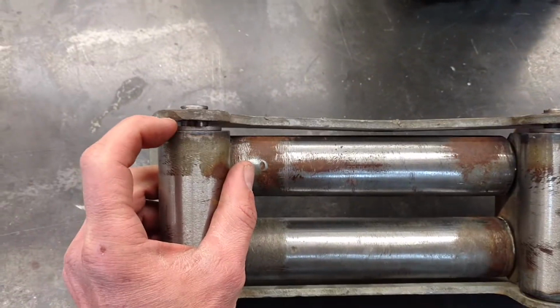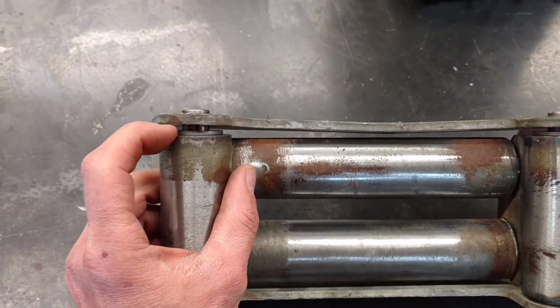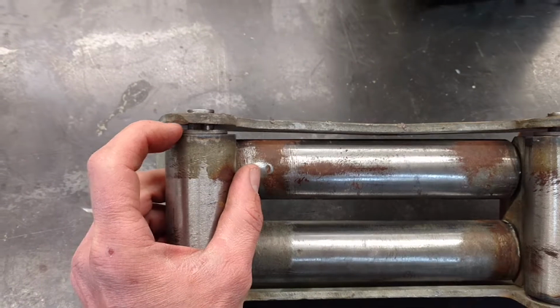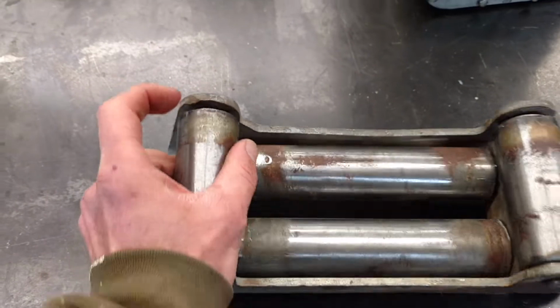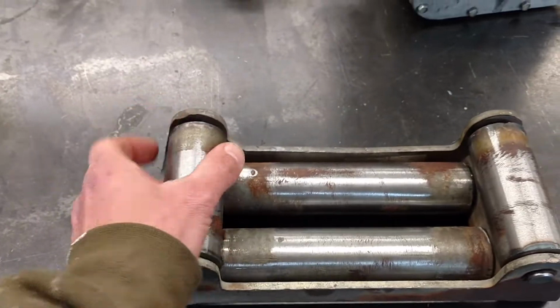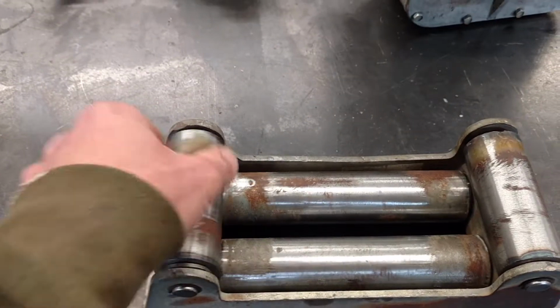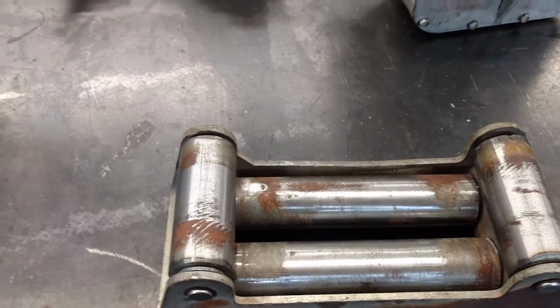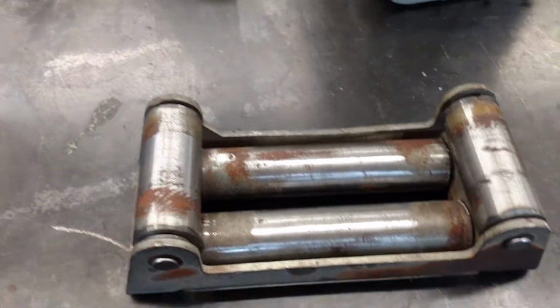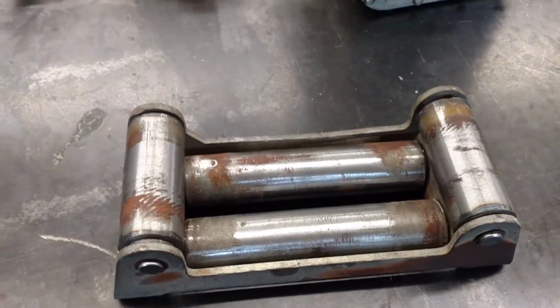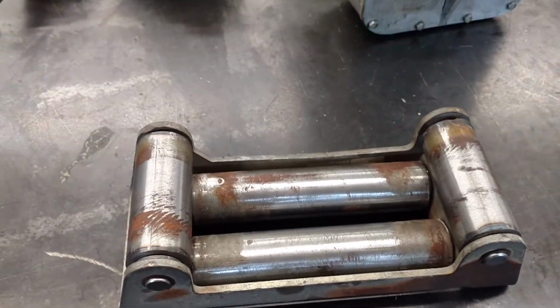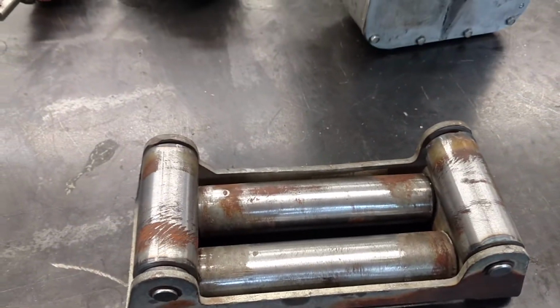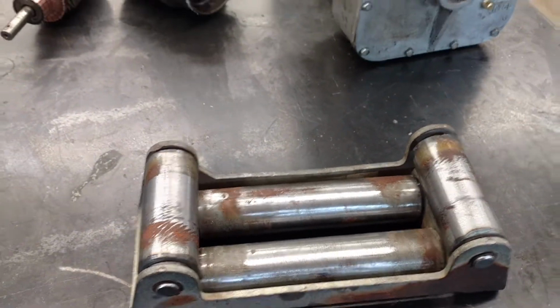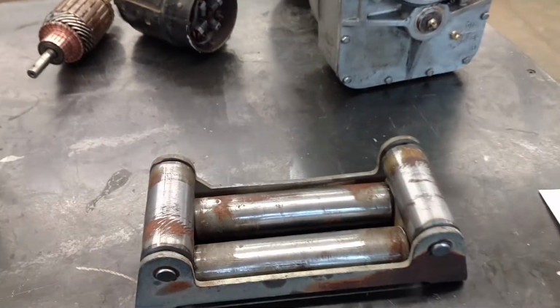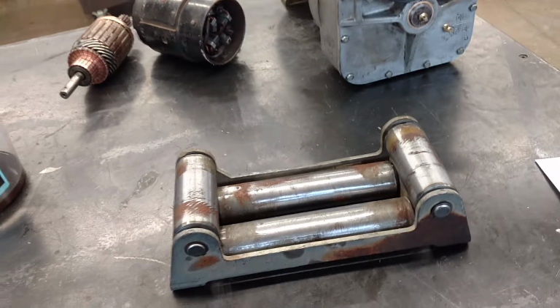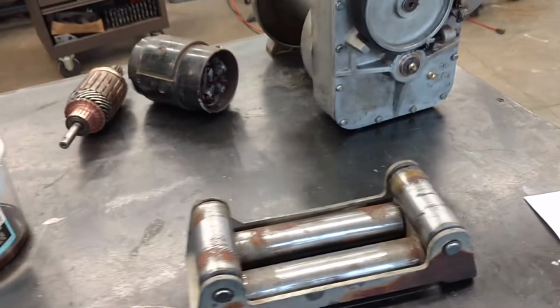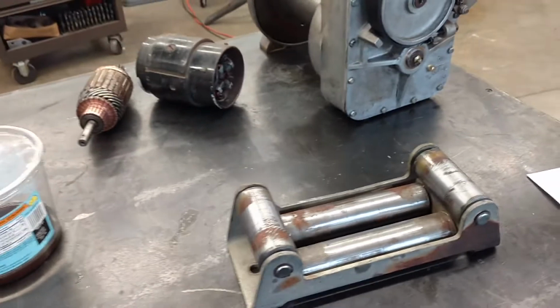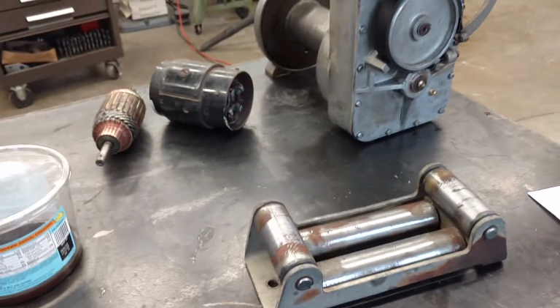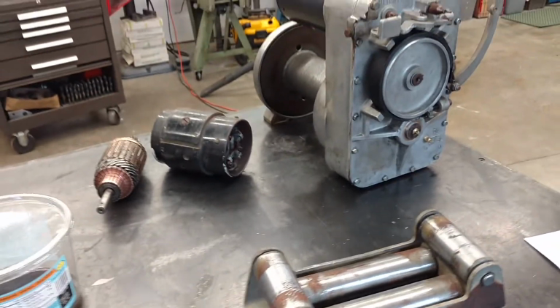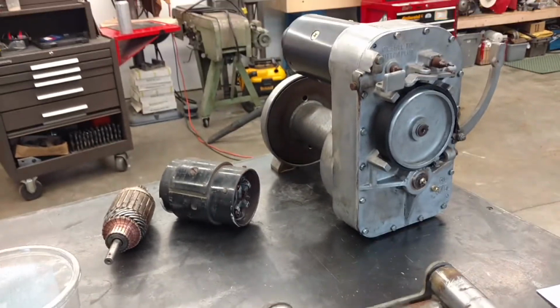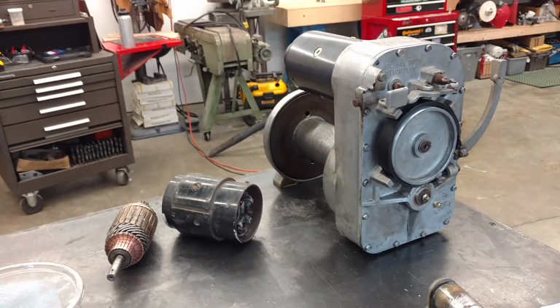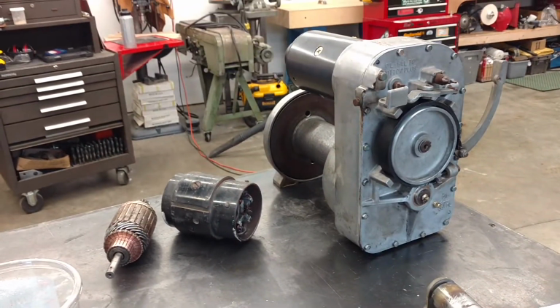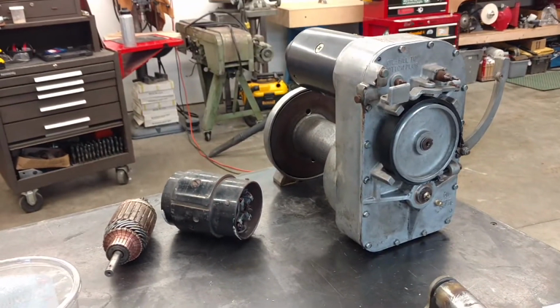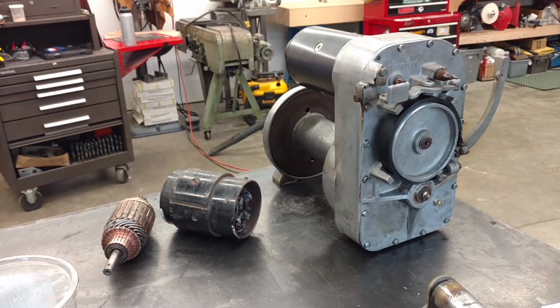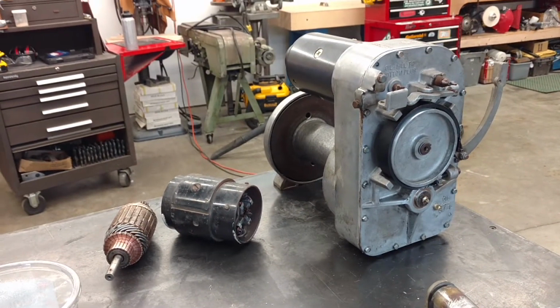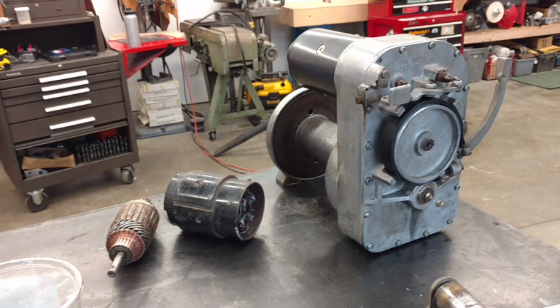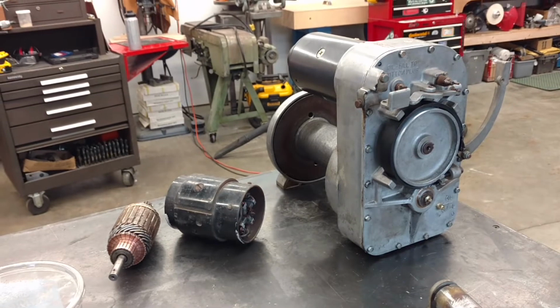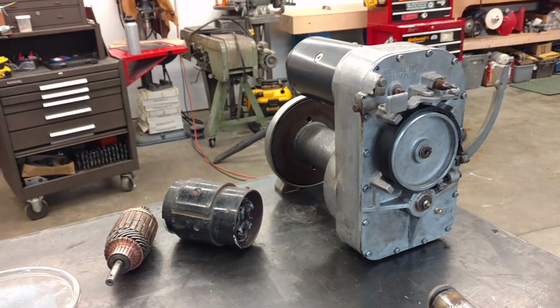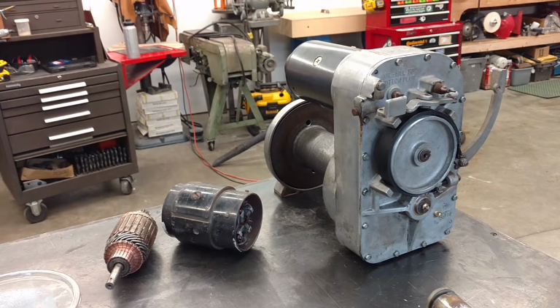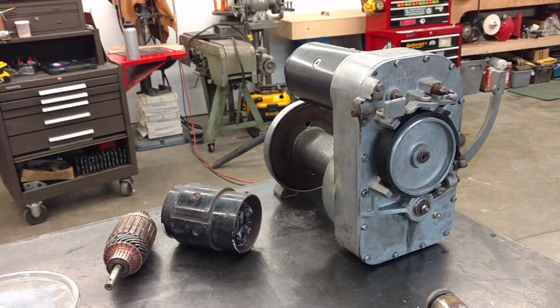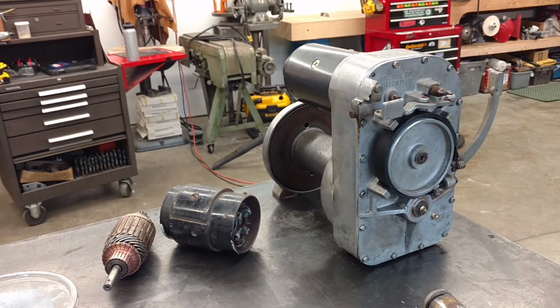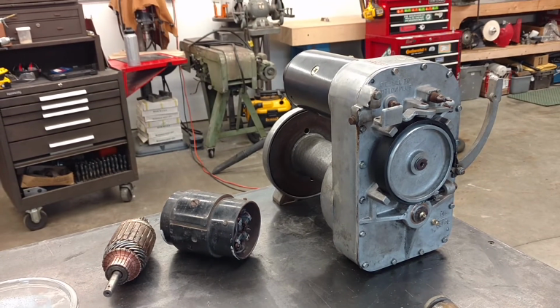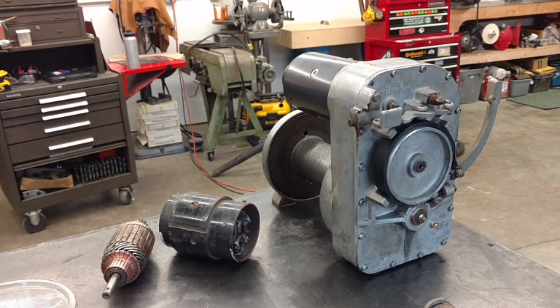Anyway, Bob's your uncle. Hope that helps anybody trying to find parts for these — find them easier and cheaper. Good luck.